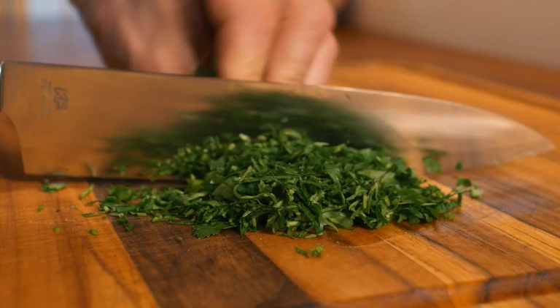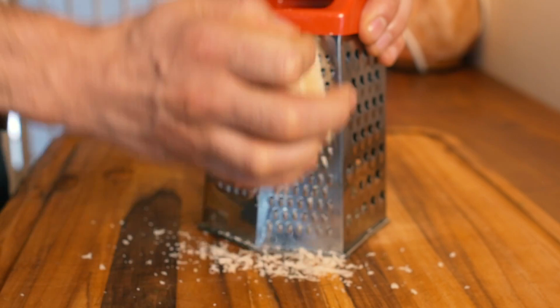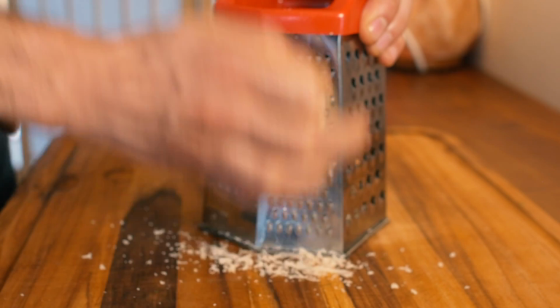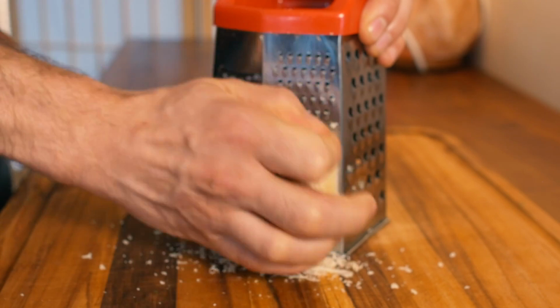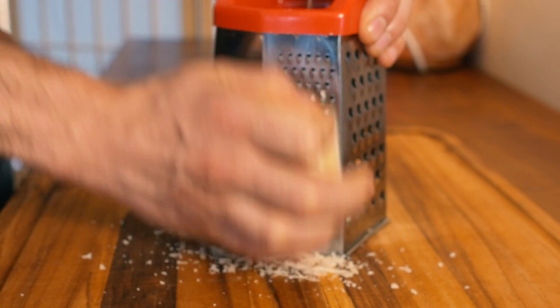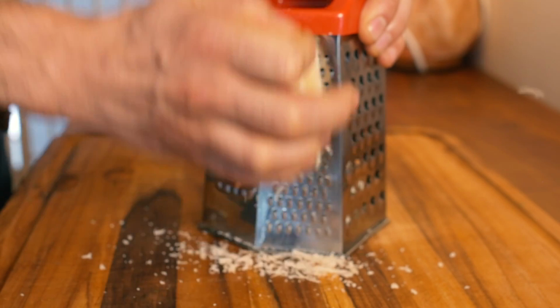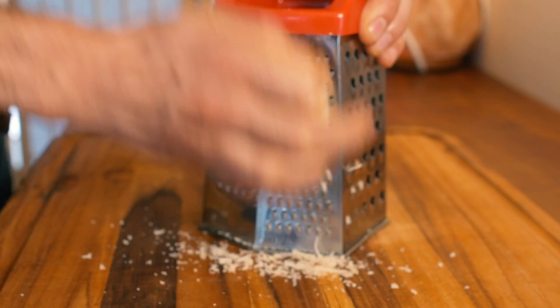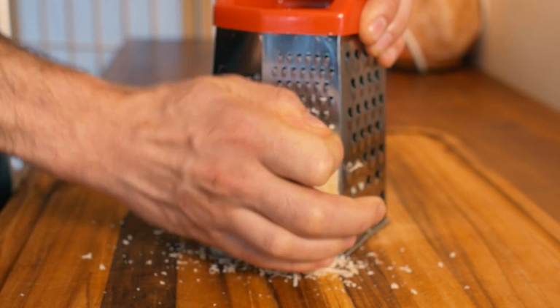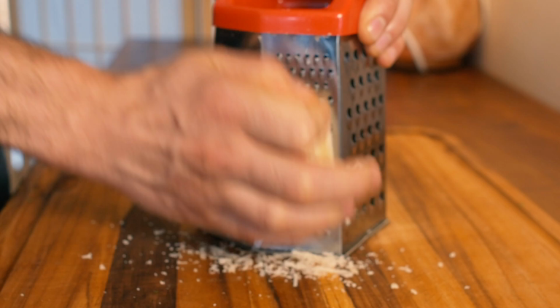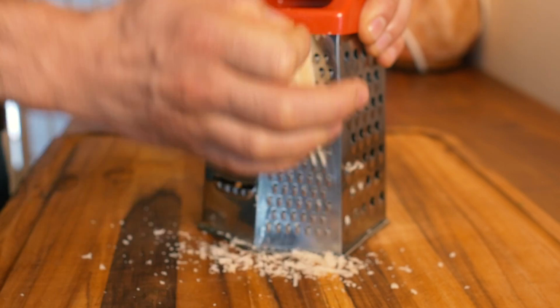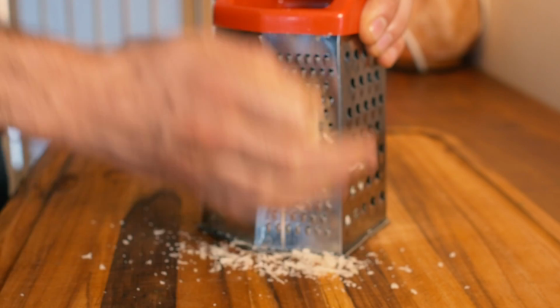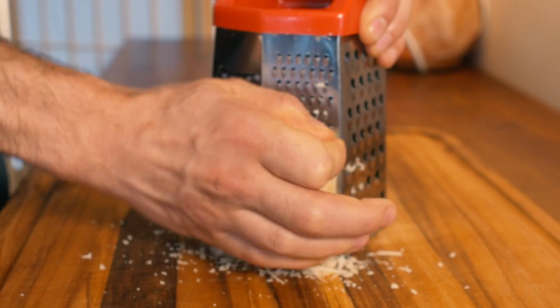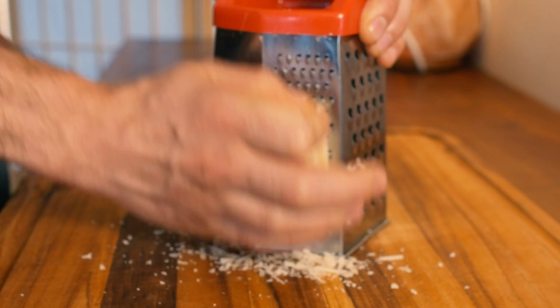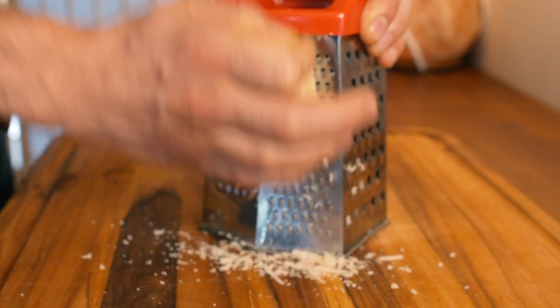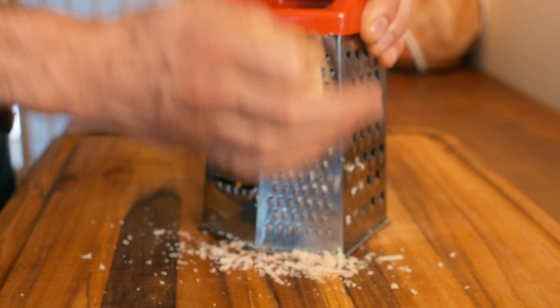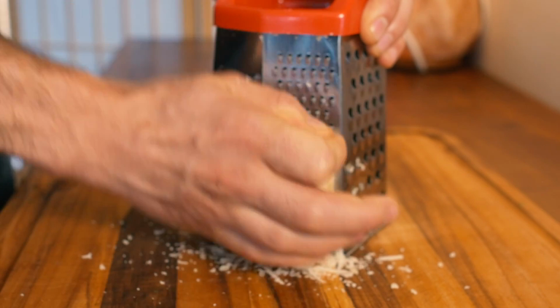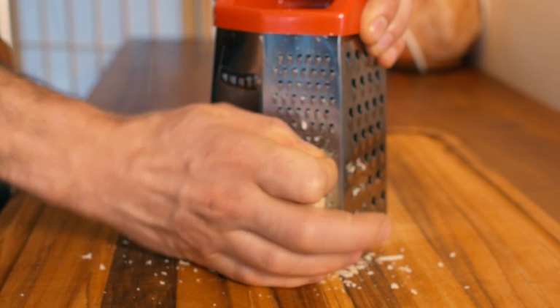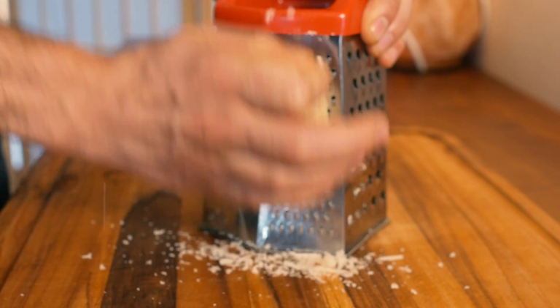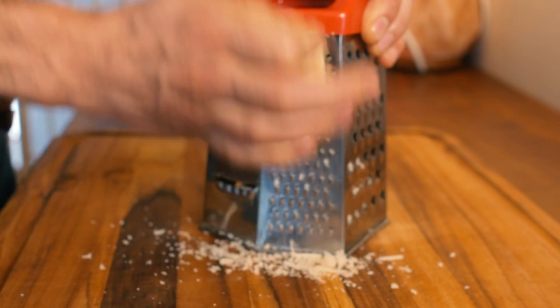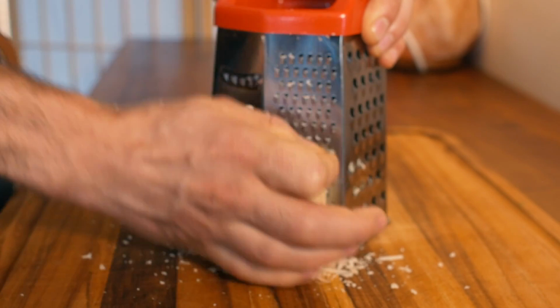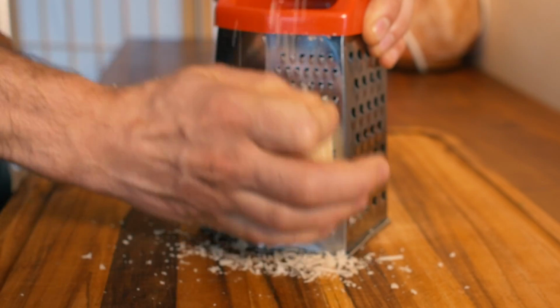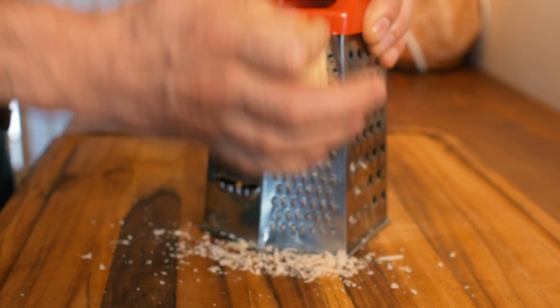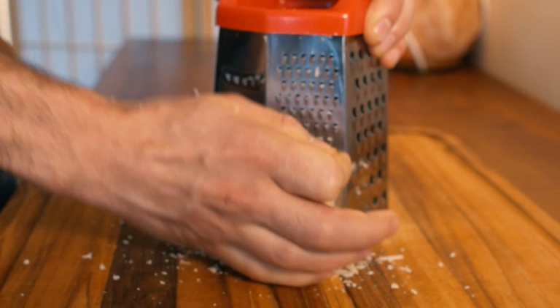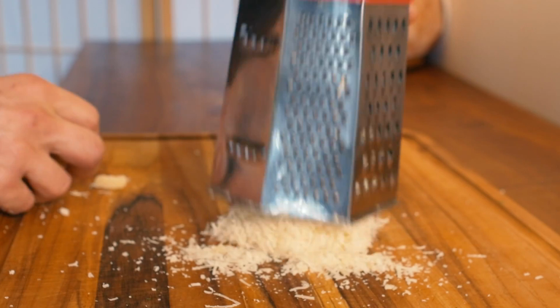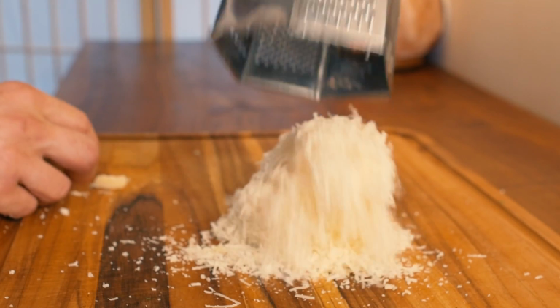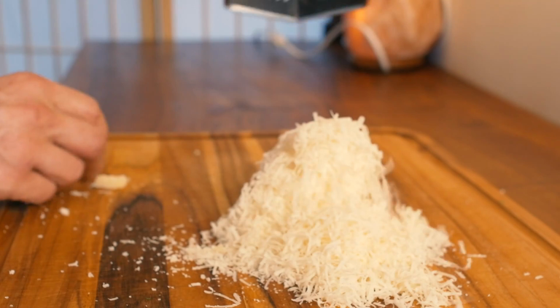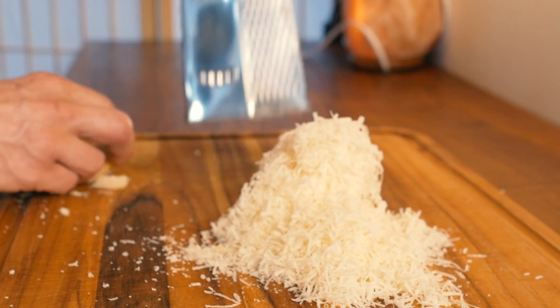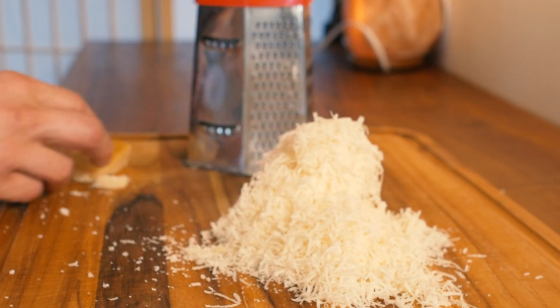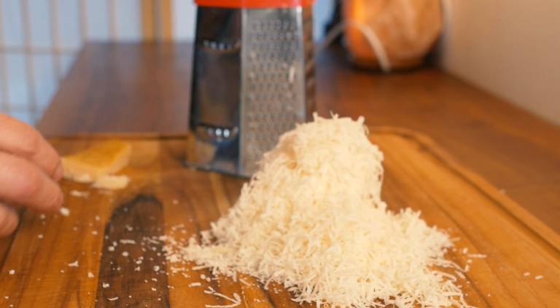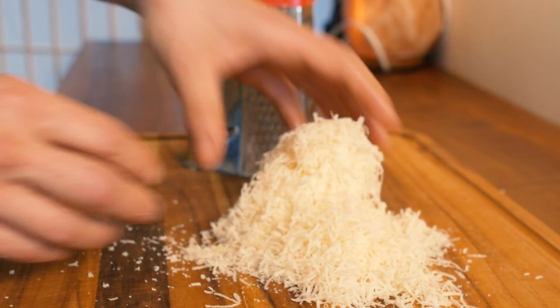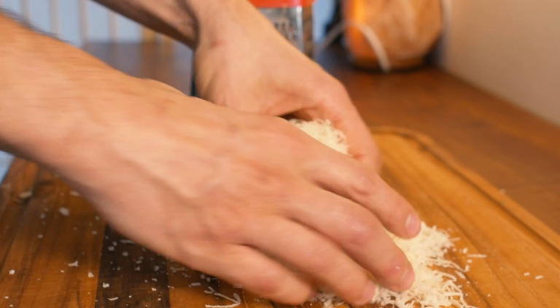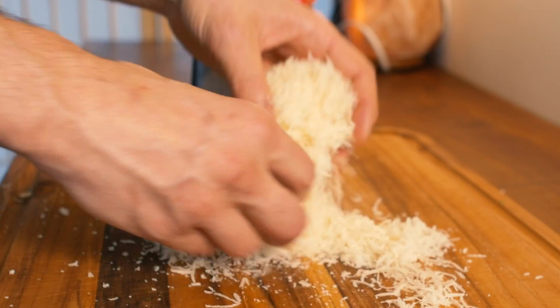Now you just want to shred up your parmesan on a box grater or whatever it is you use. Now that your cheese is done, we're ready to make the dressing.